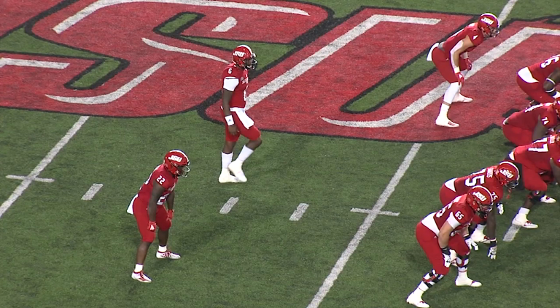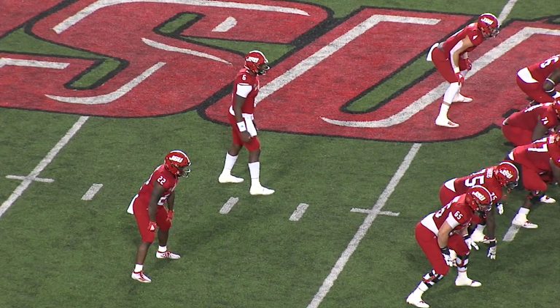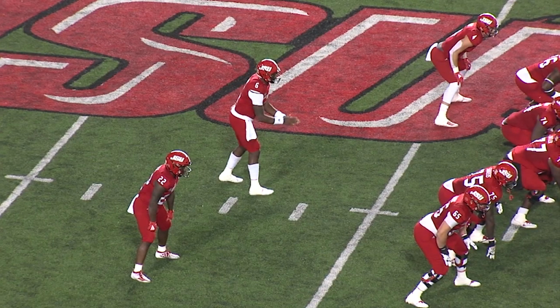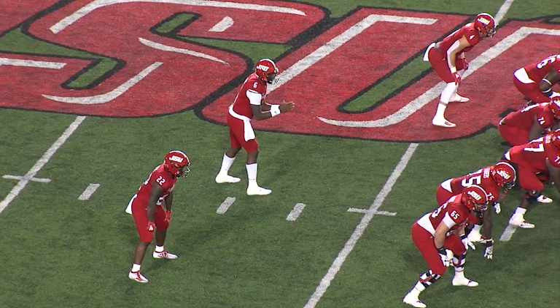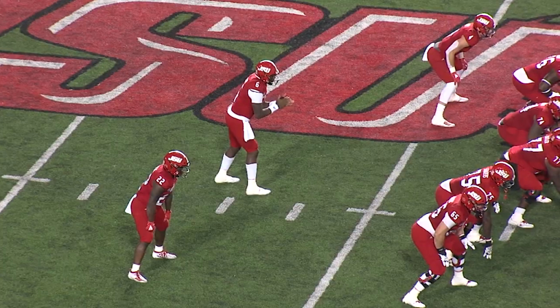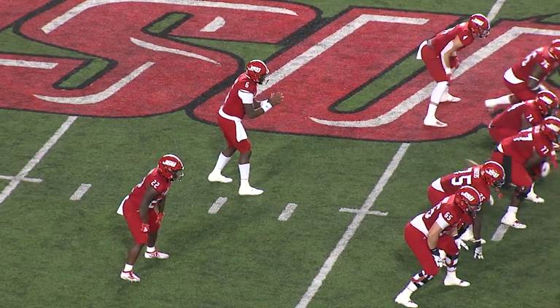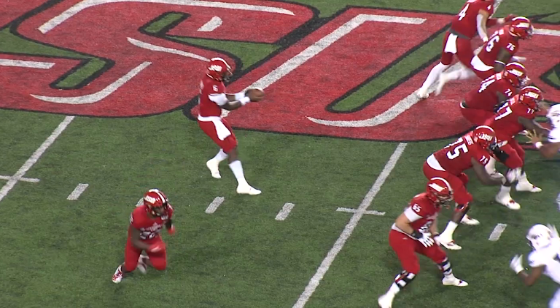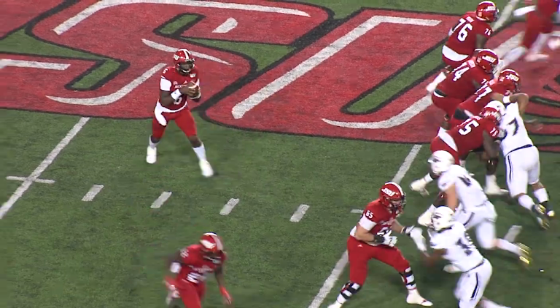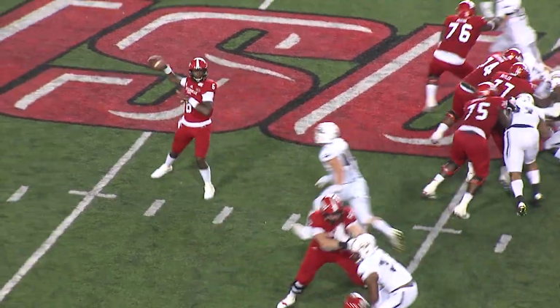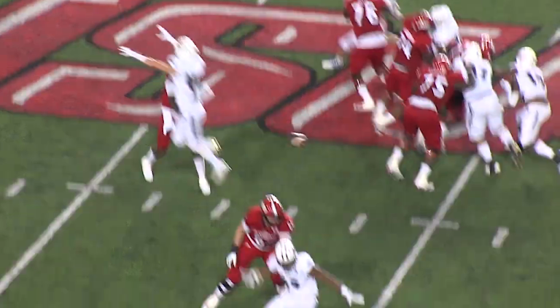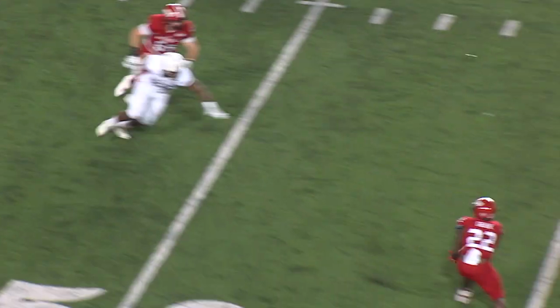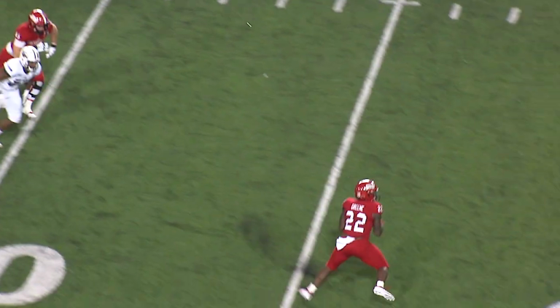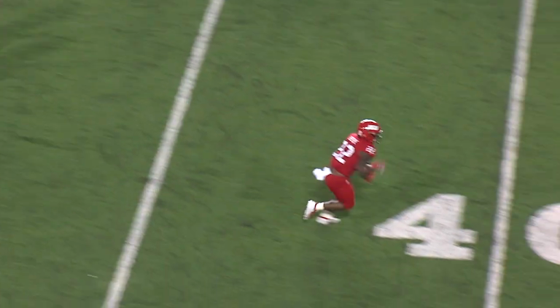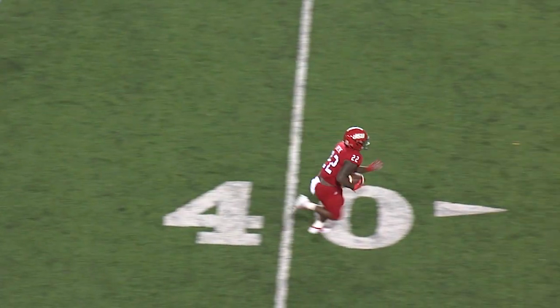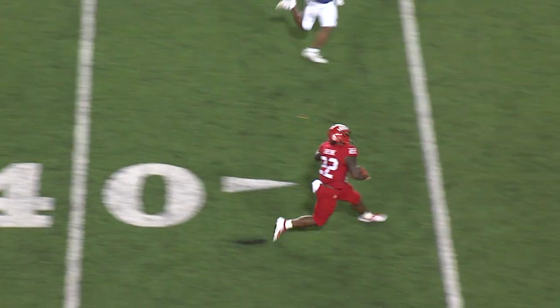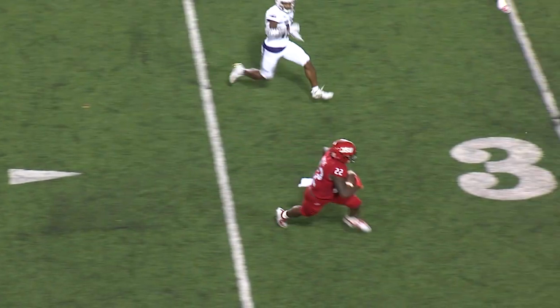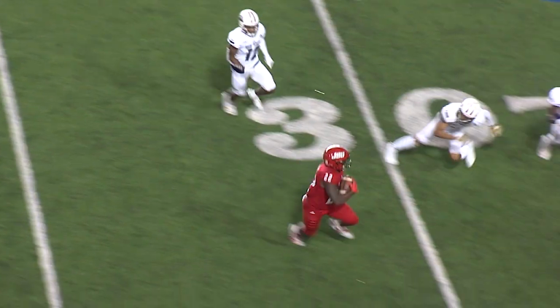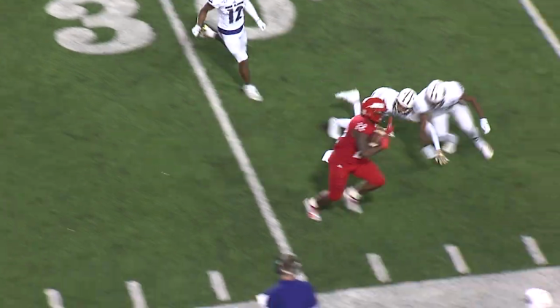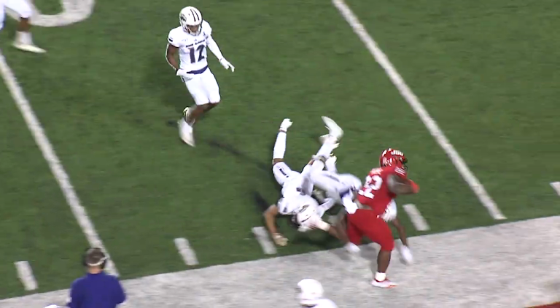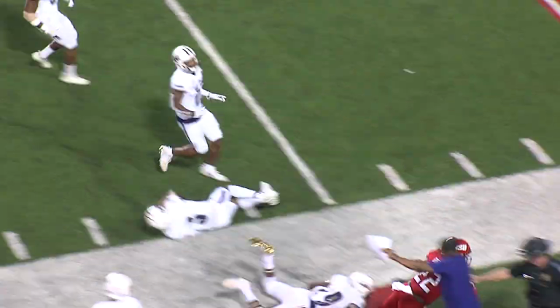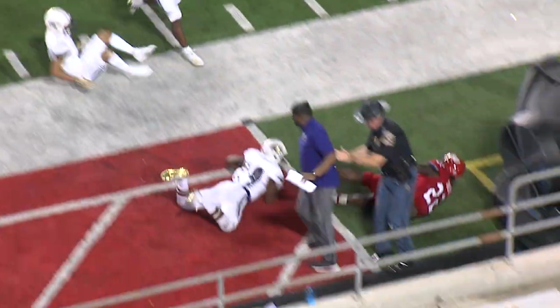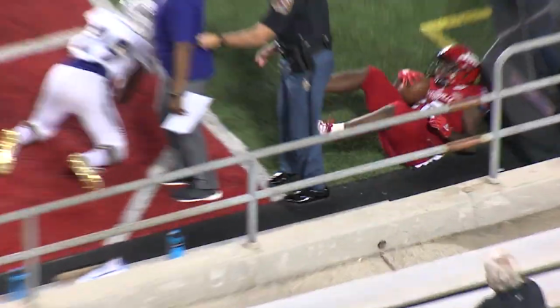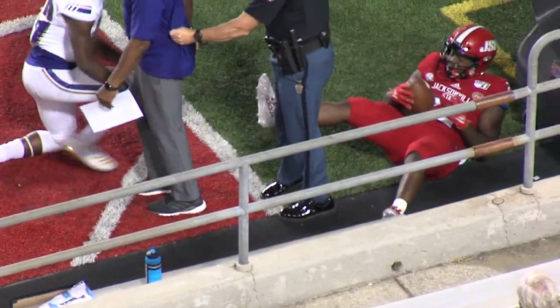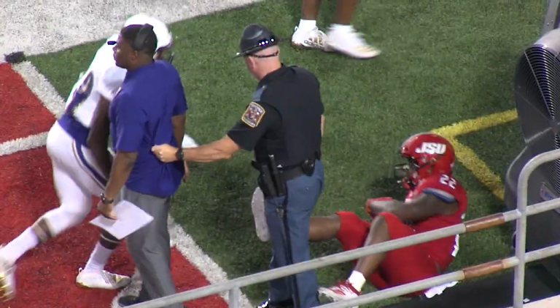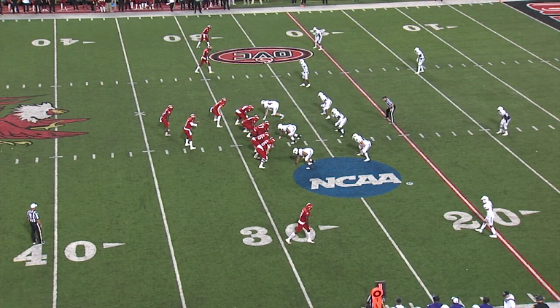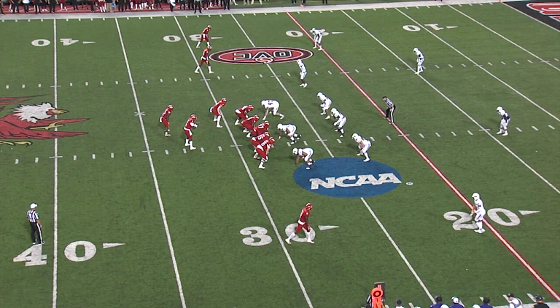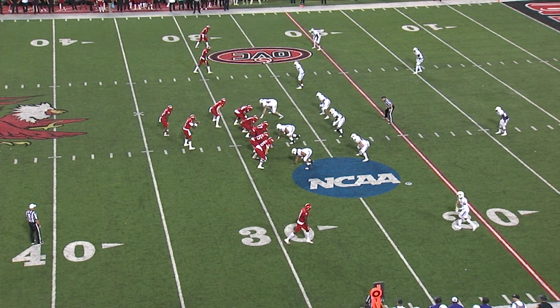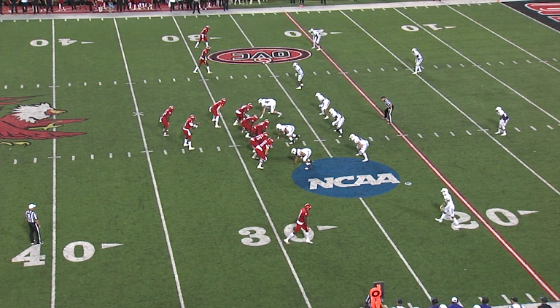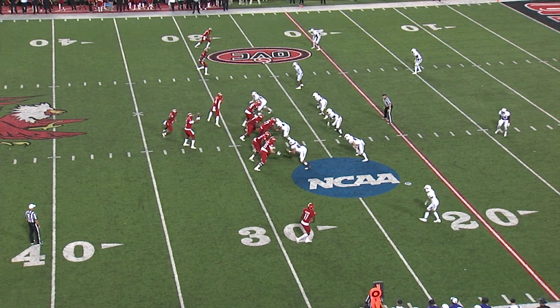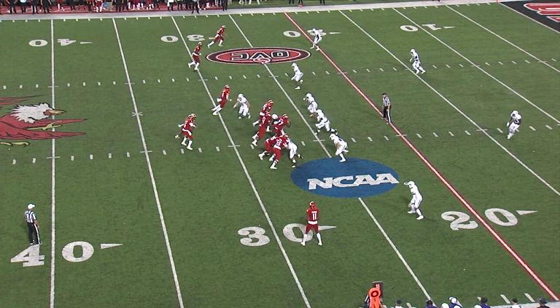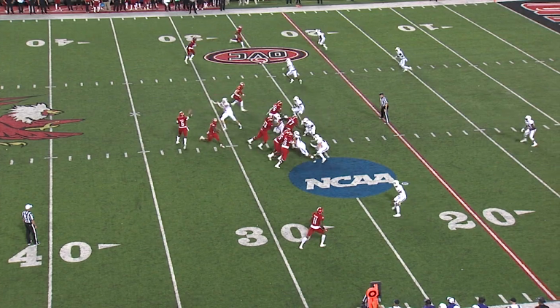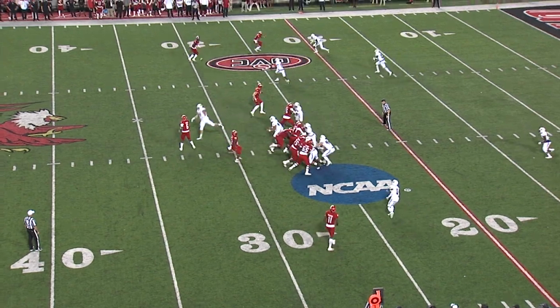And on his first carry of the night, here comes the blitz — all-out blitz. Cooper reads it perfectly. It's complete out of the backfield to Jacob. Big-time play there for the Gamecocks.